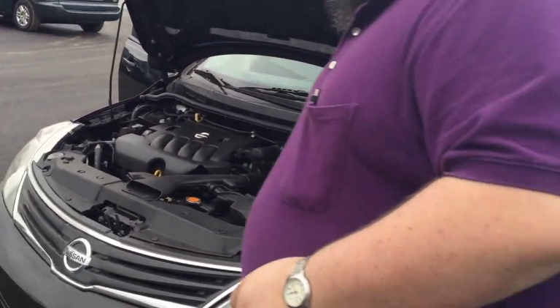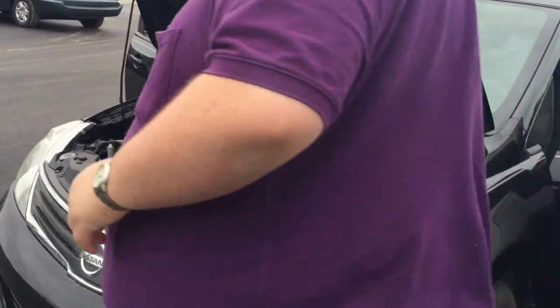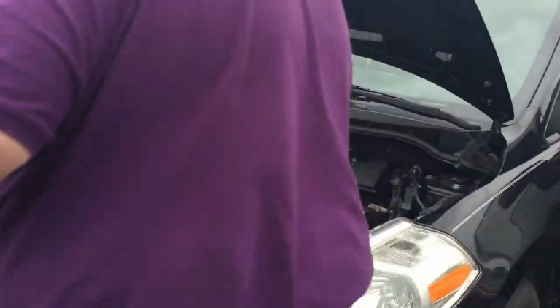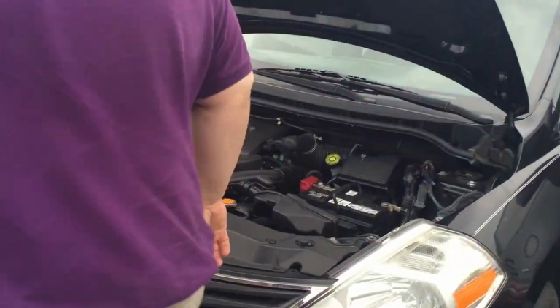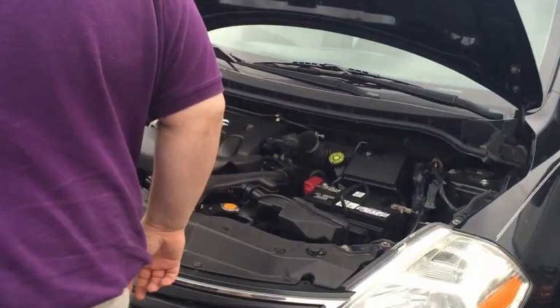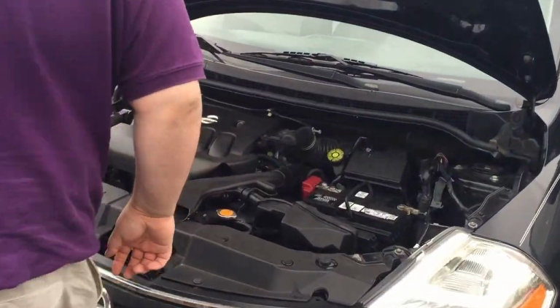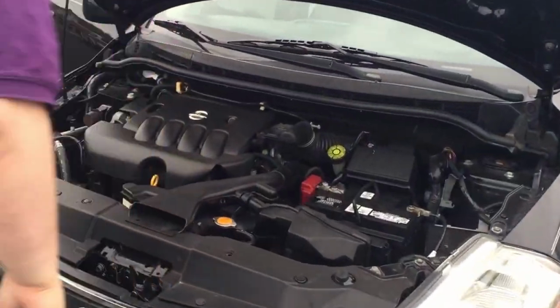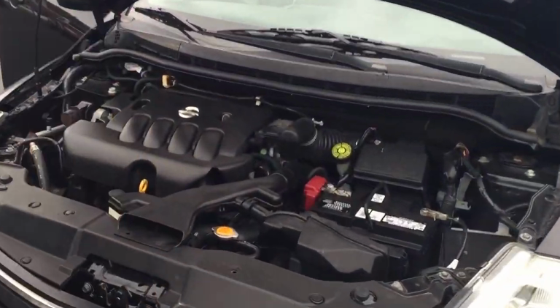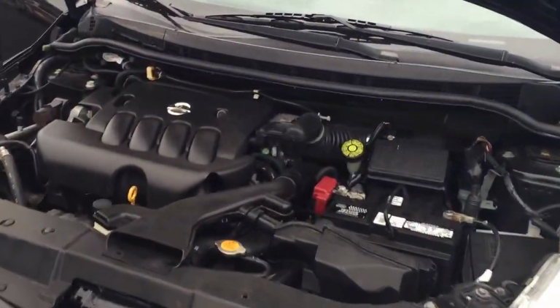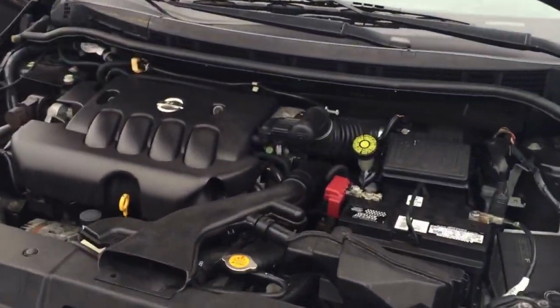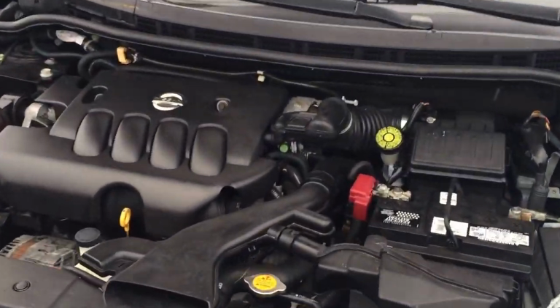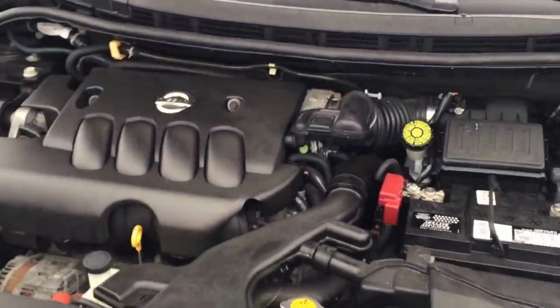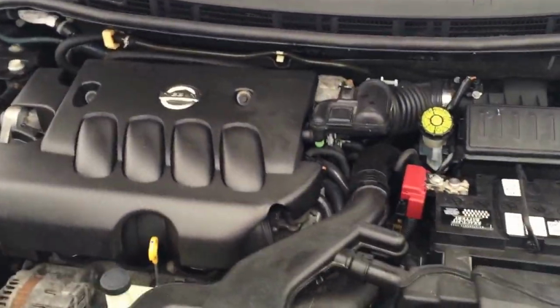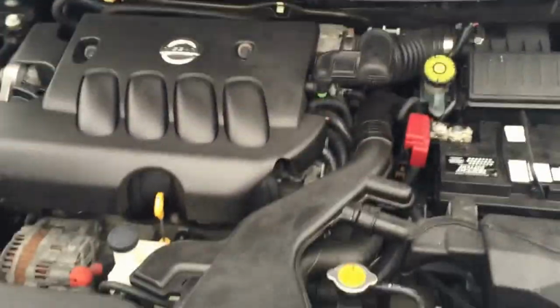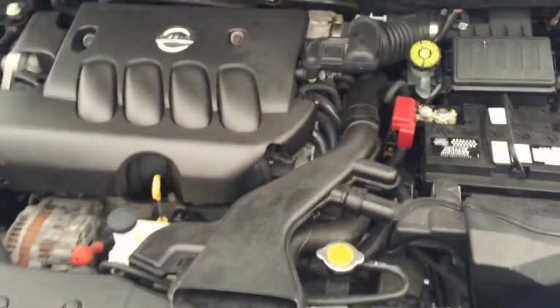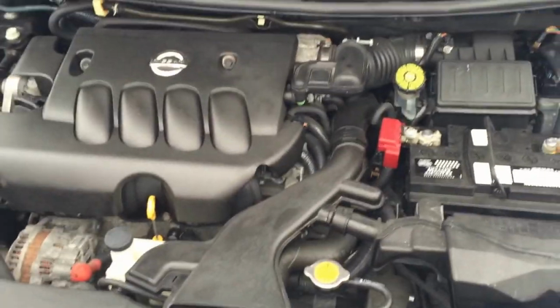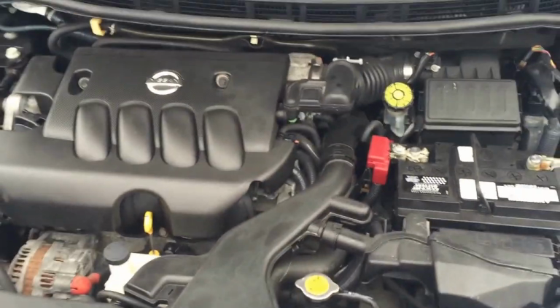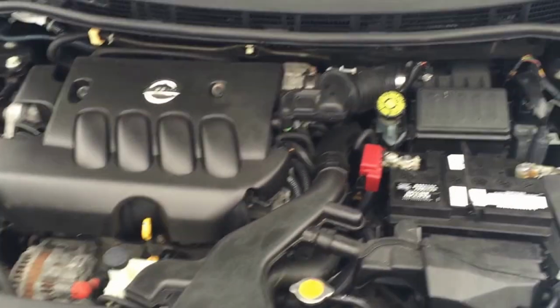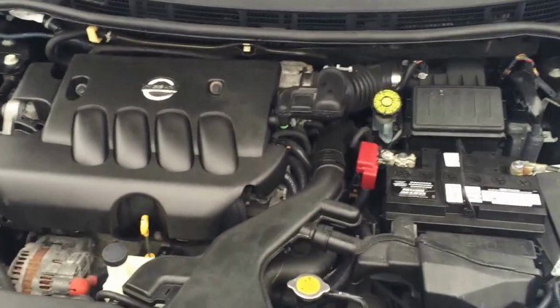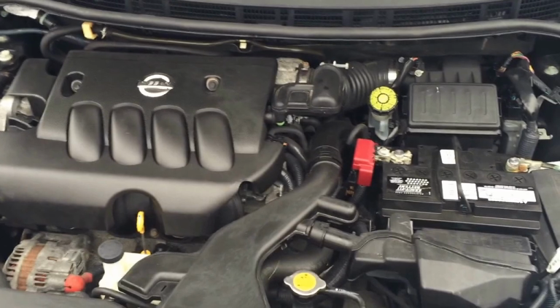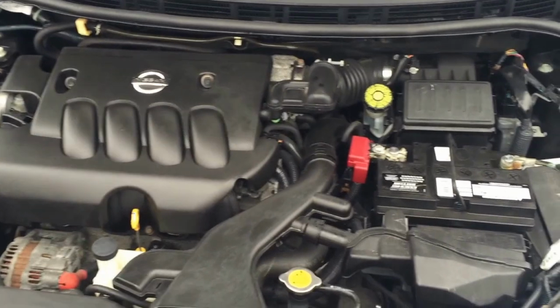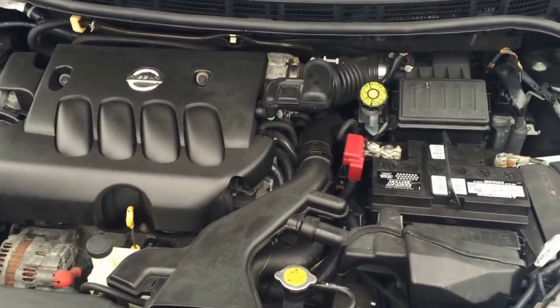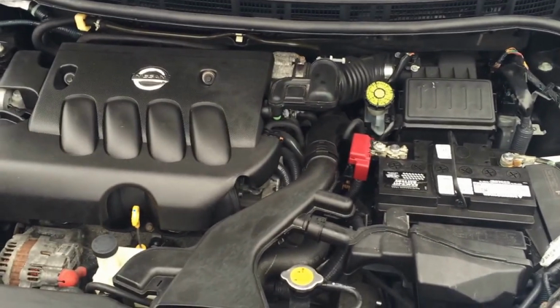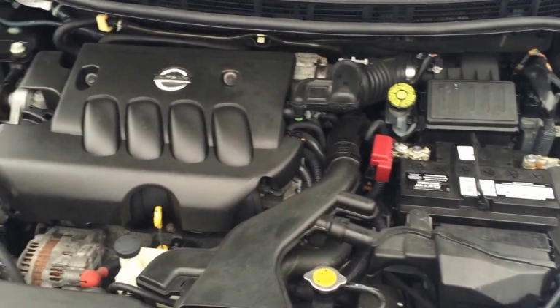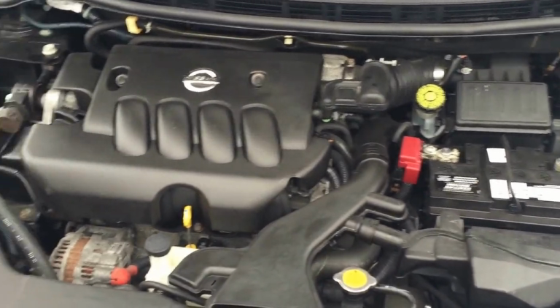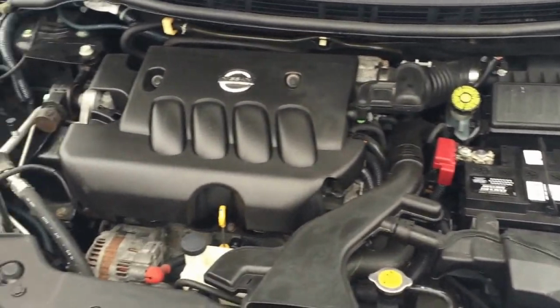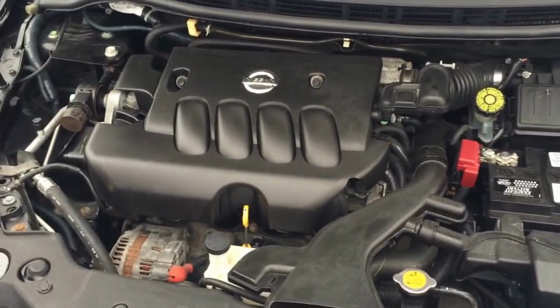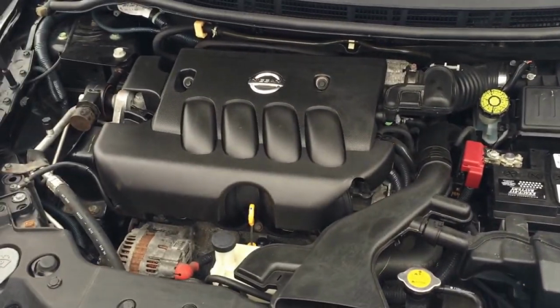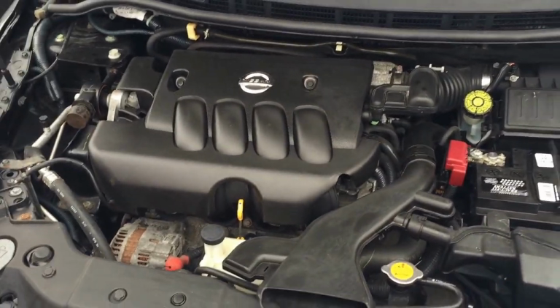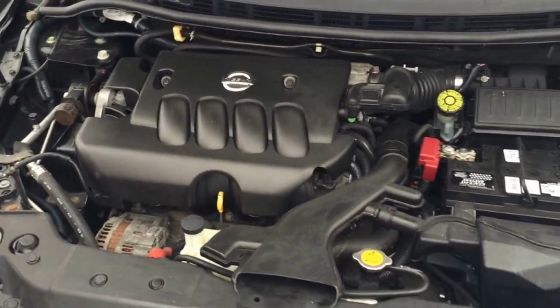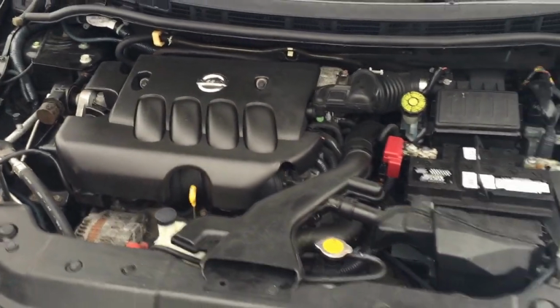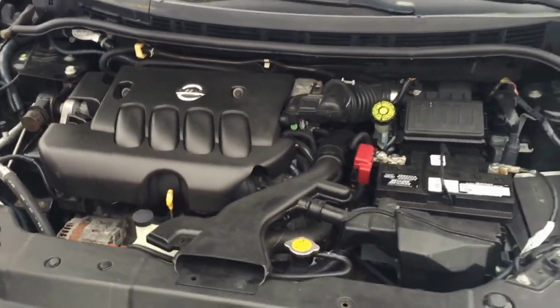I want to show you the engine here. Everything in here has been through our 99-point inspection. Nice clean engine — everything here has been gone through.